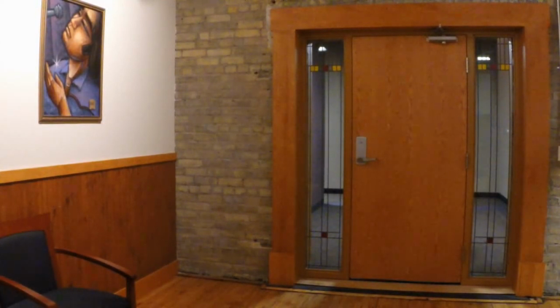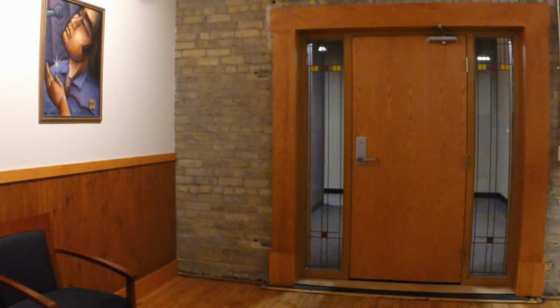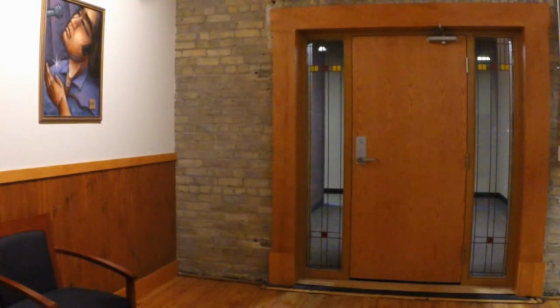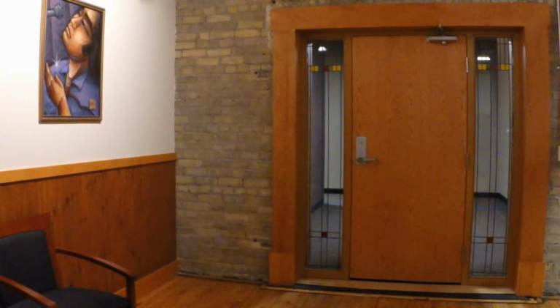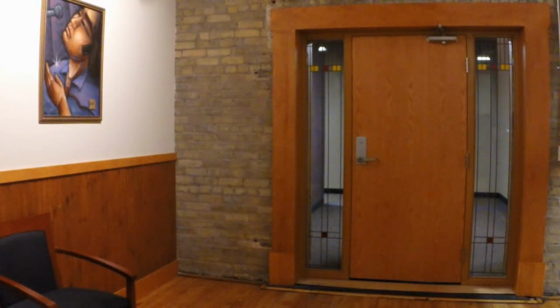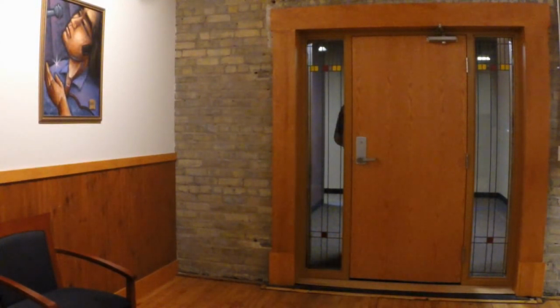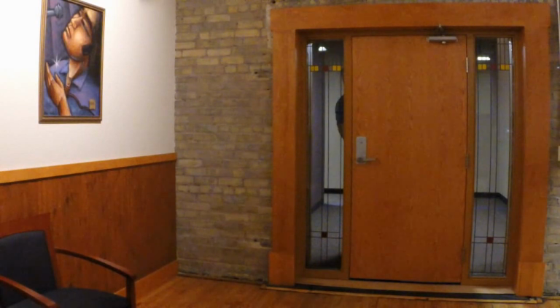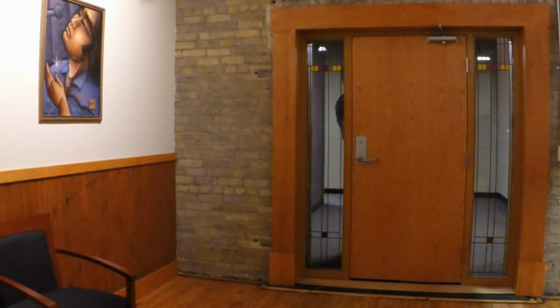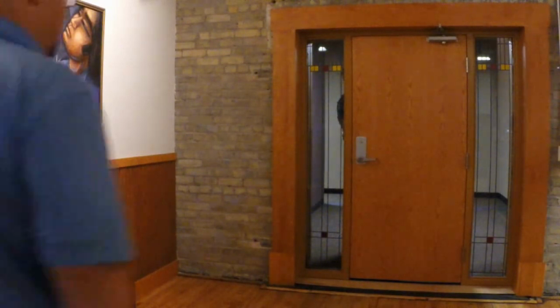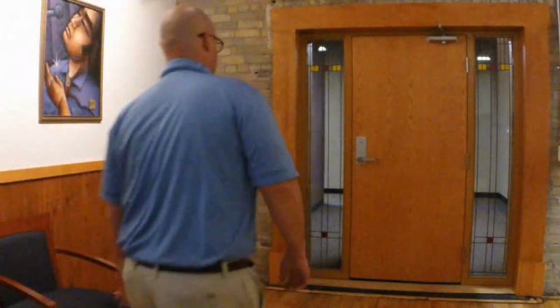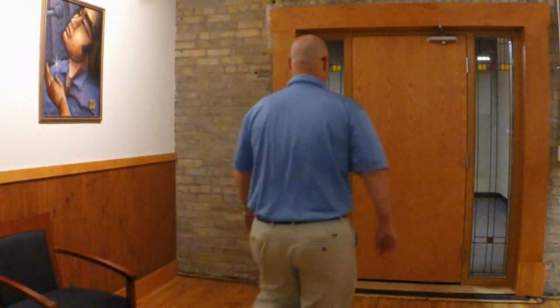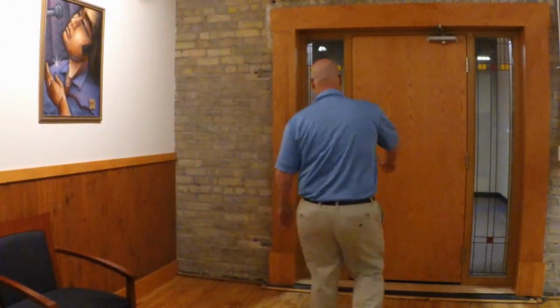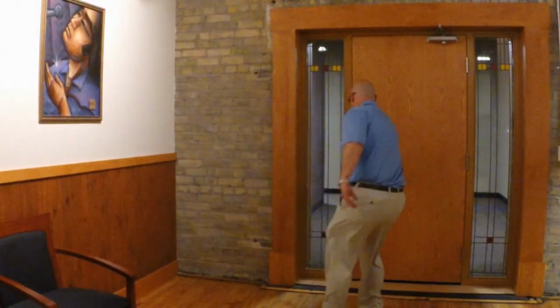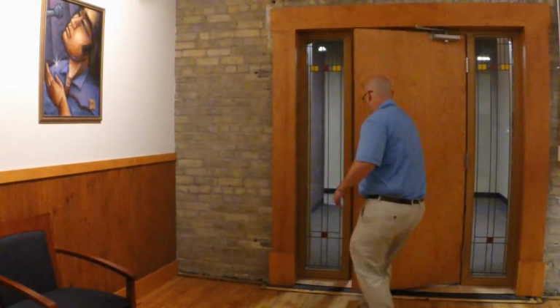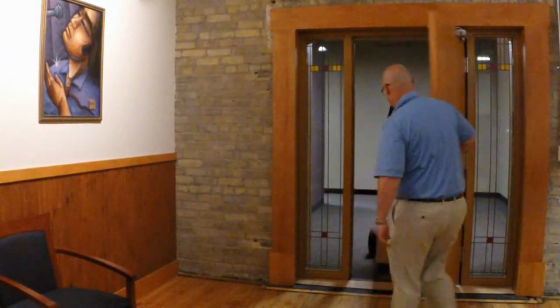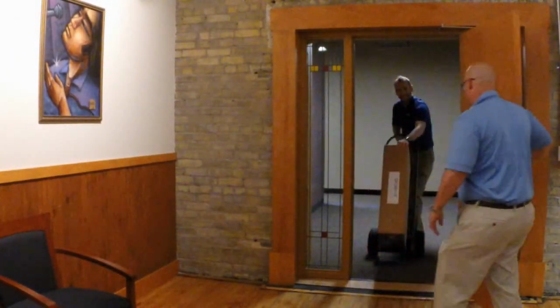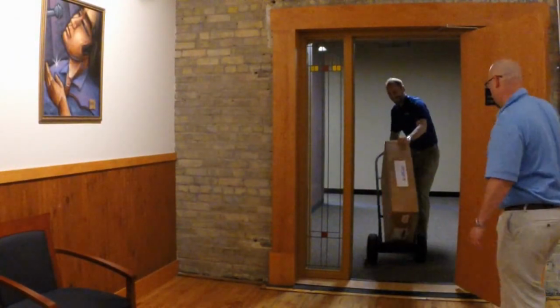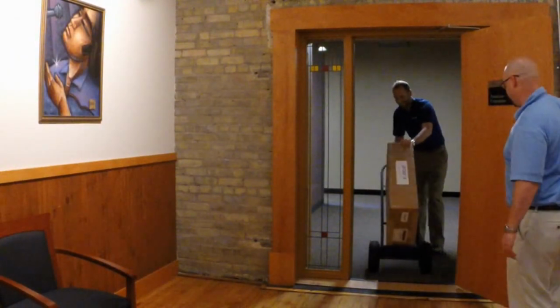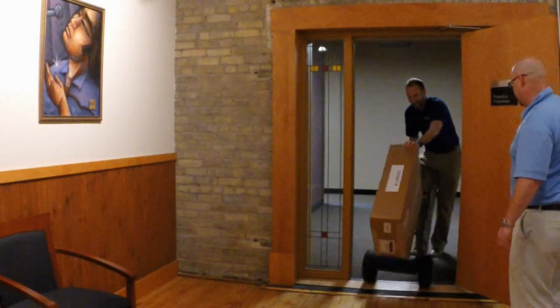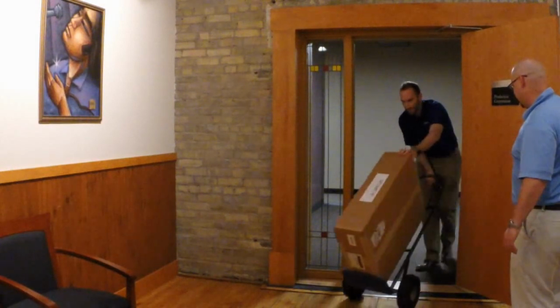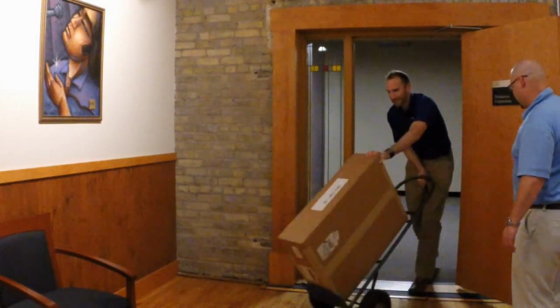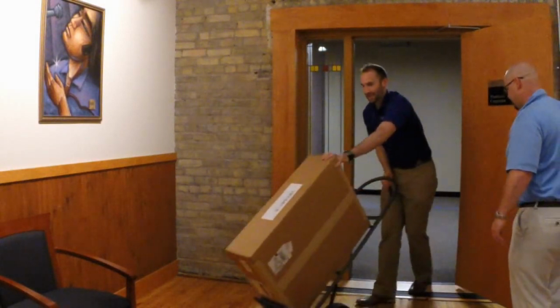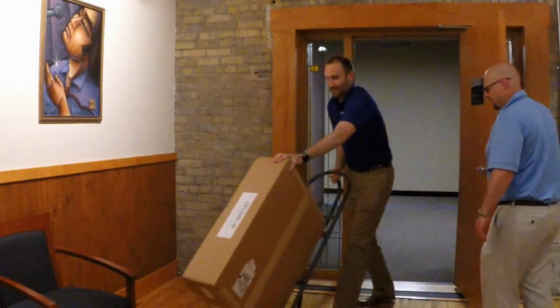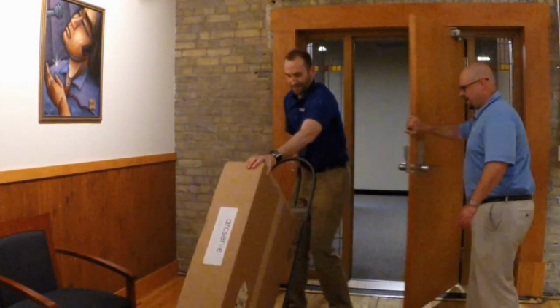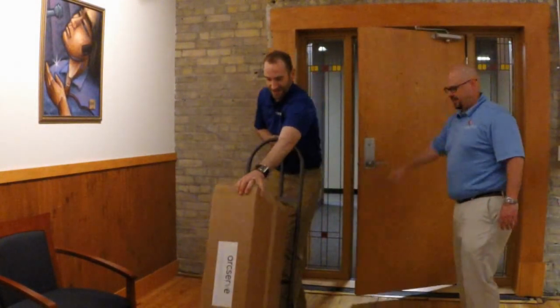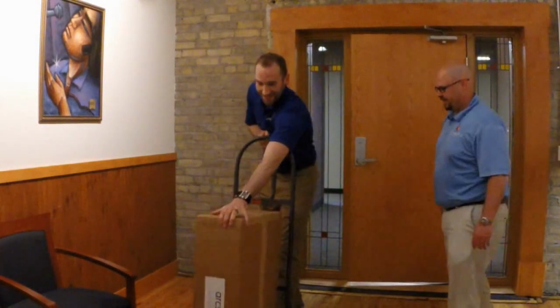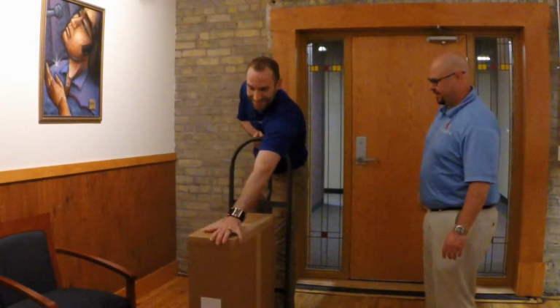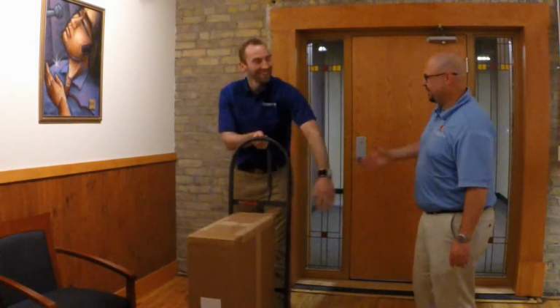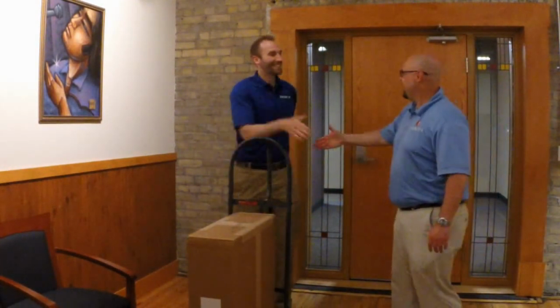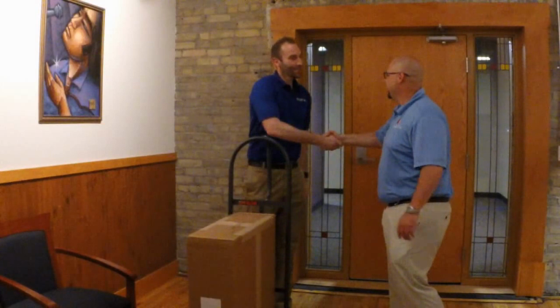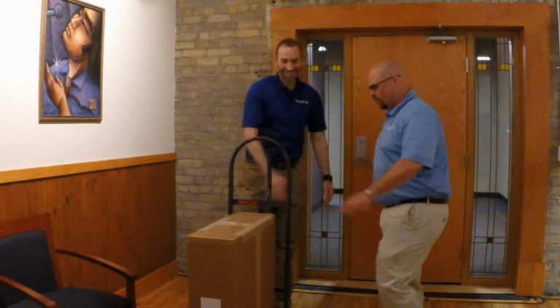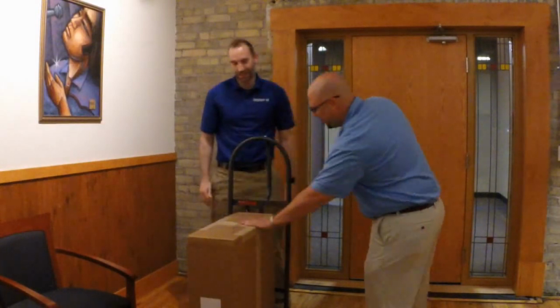I wonder who's at the door. Let's go and check it out. It's my new ArcServe appliance getting delivered by the ArcServe guy. He's not going to deliver yours, but that's who delivered mine.